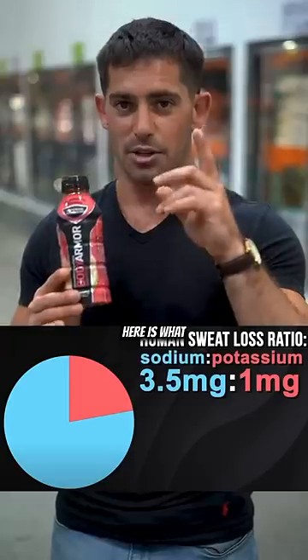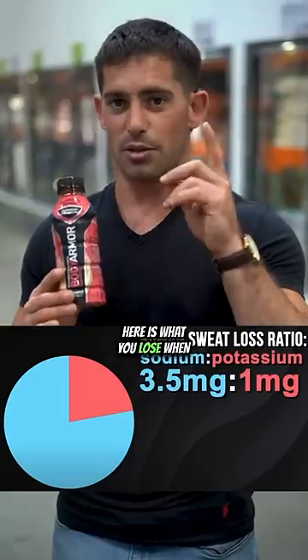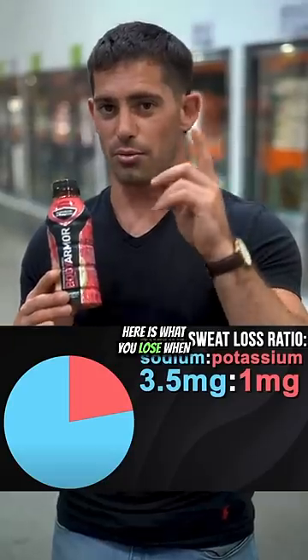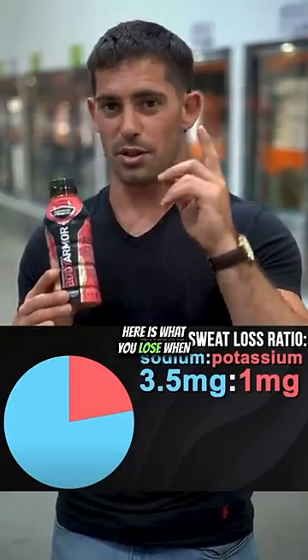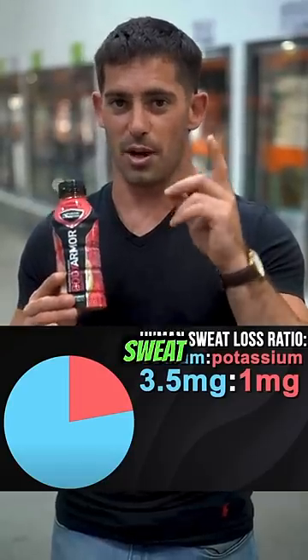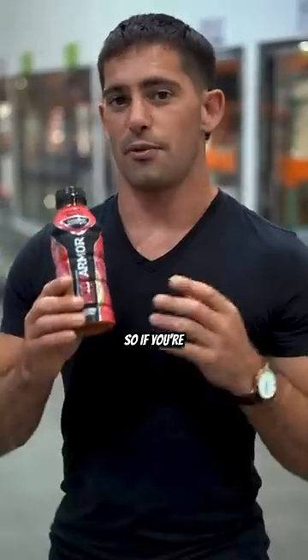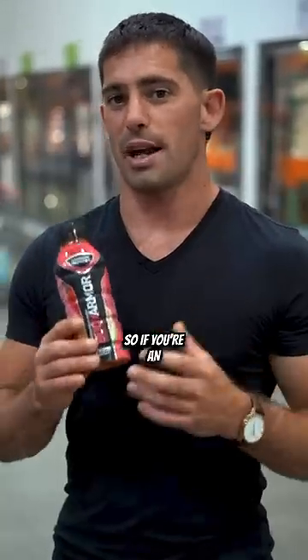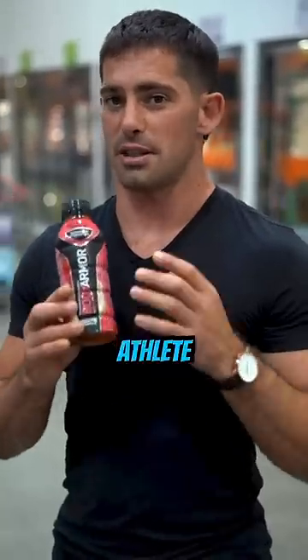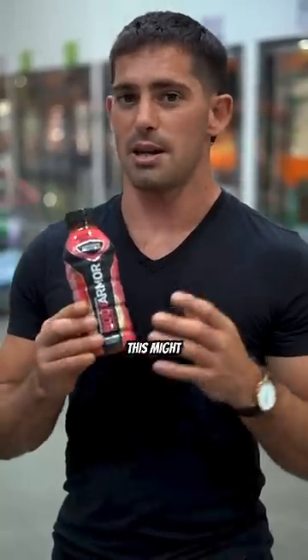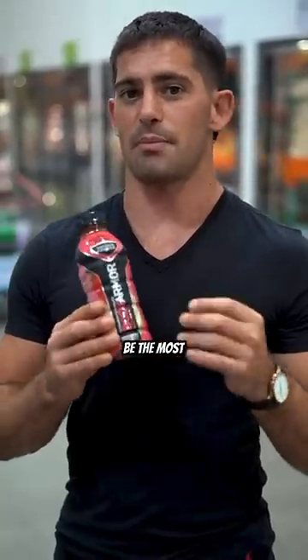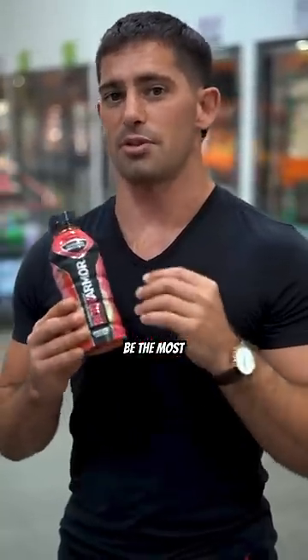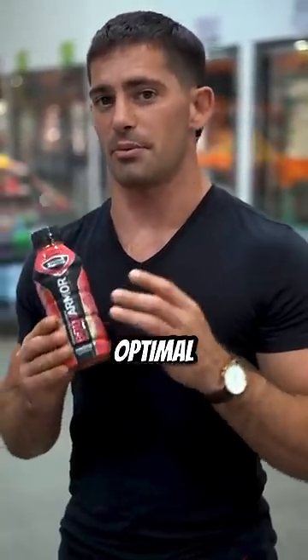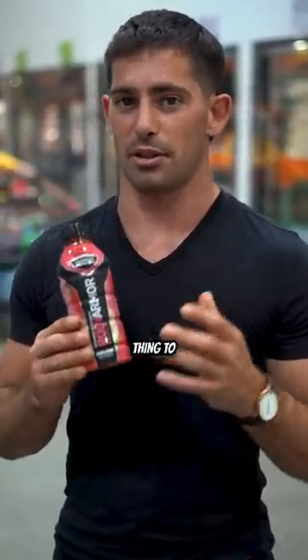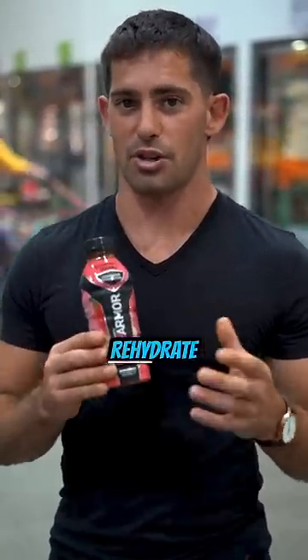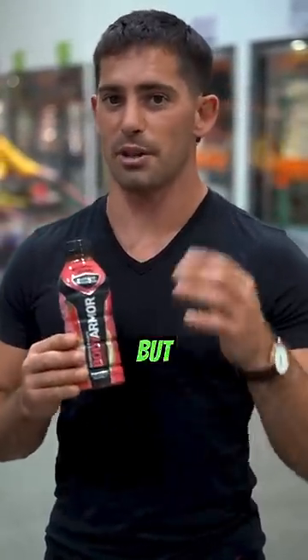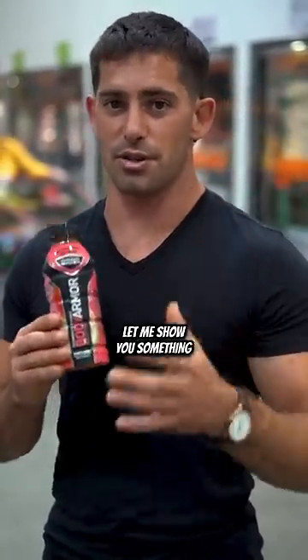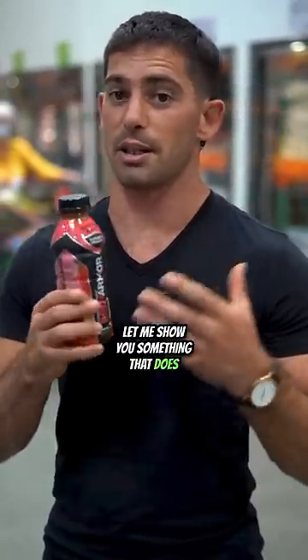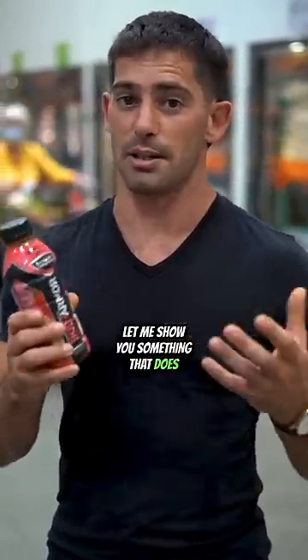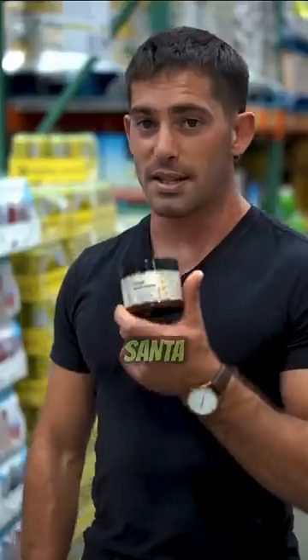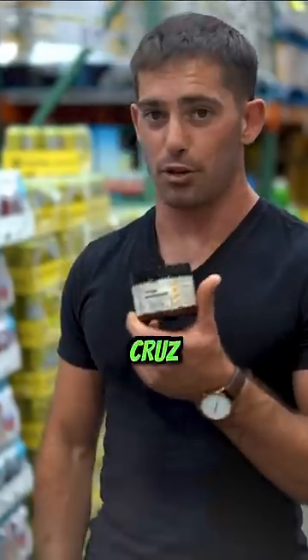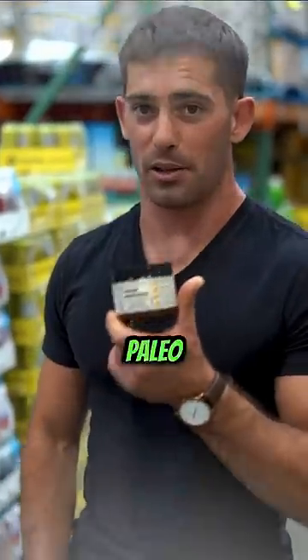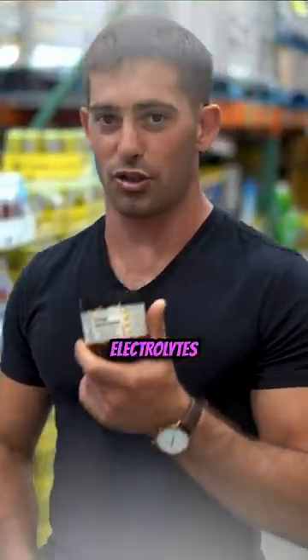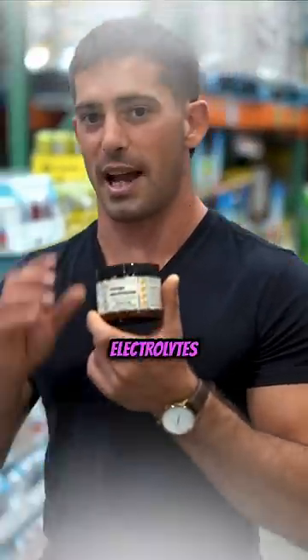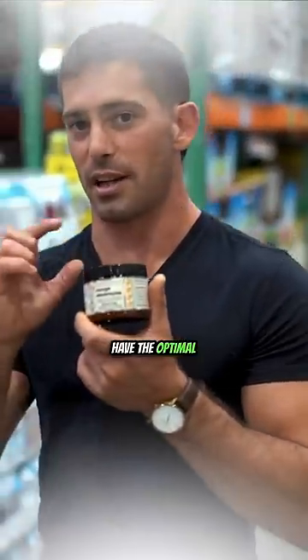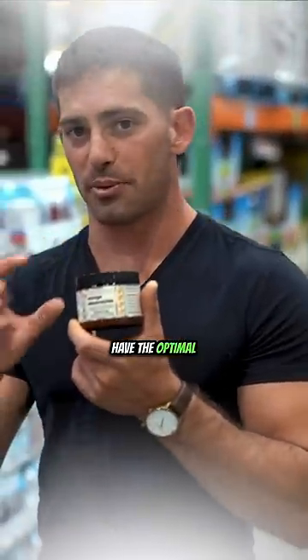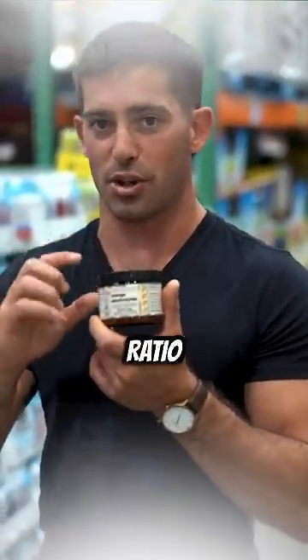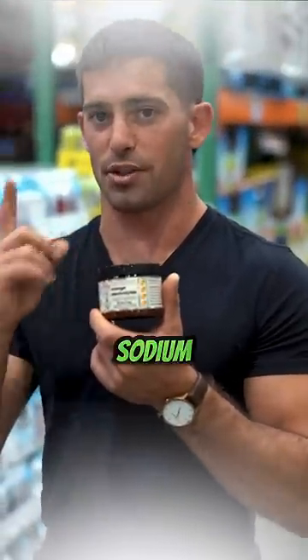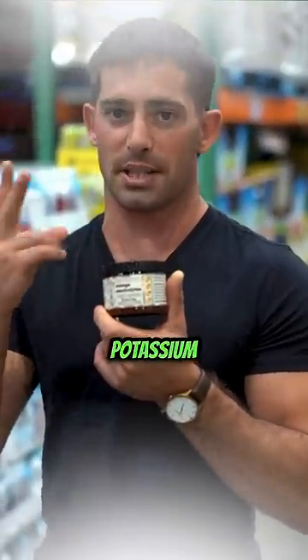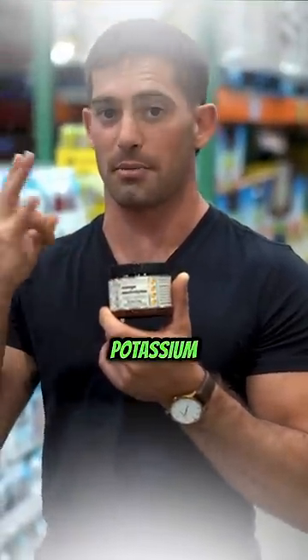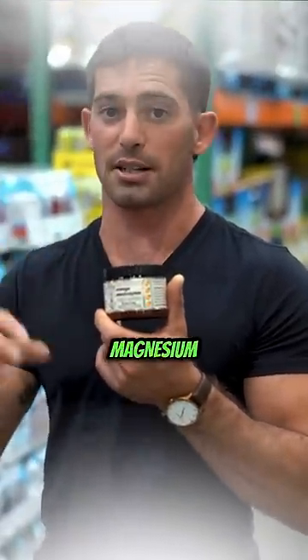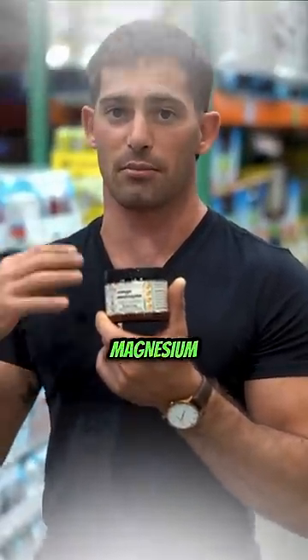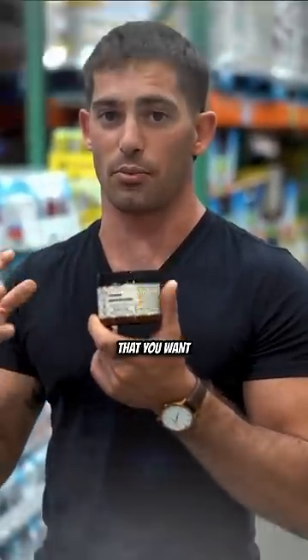Here is what you lose when you sweat. So if you're an athlete, this might not be the most optimal thing to rehydrate, but let me show you something that does. These Santa Cruz Paleo electrolytes have the optimal ratio of sodium, potassium, and magnesium that you want.